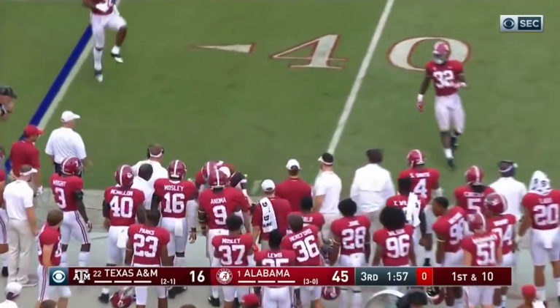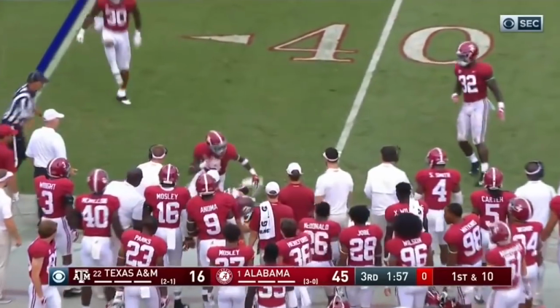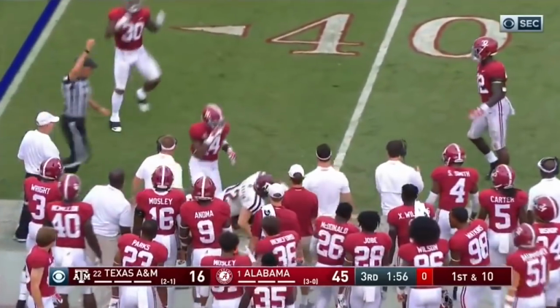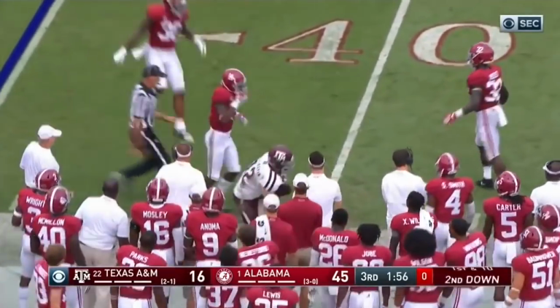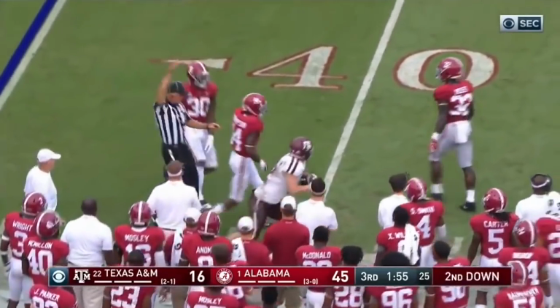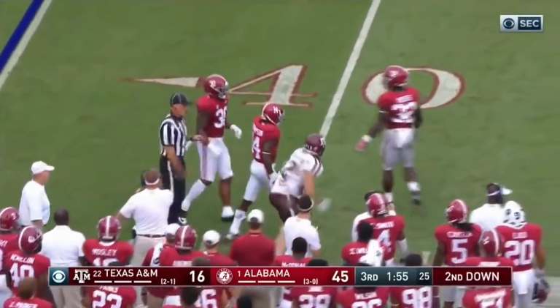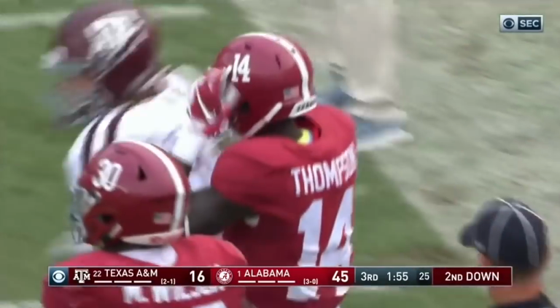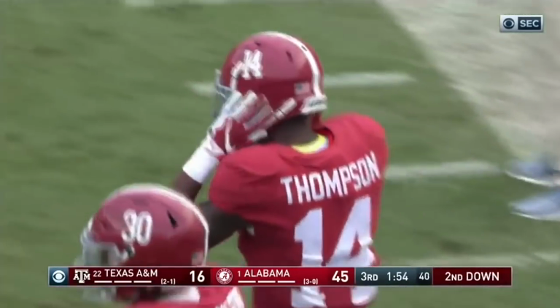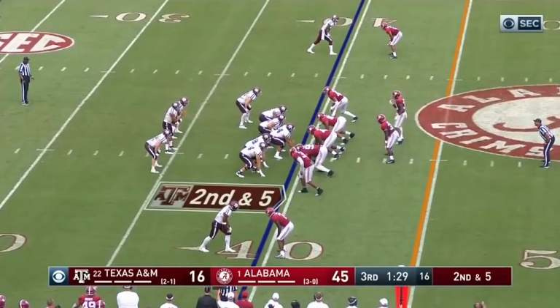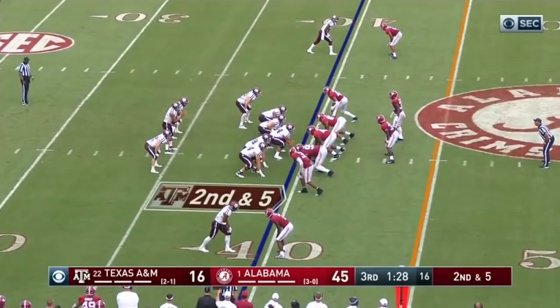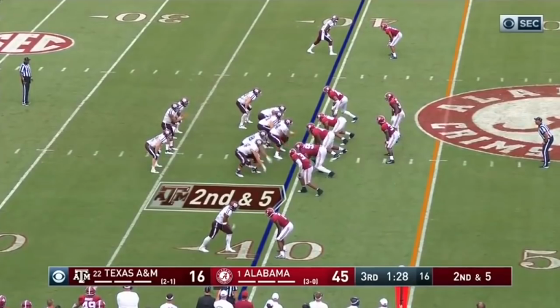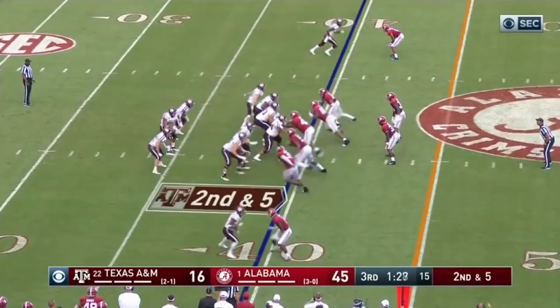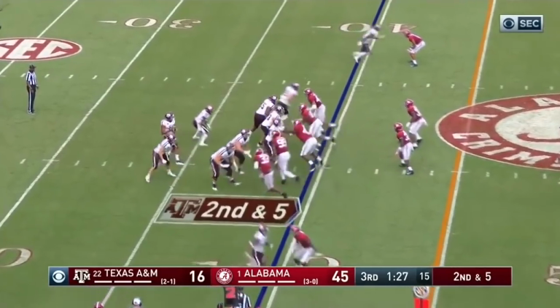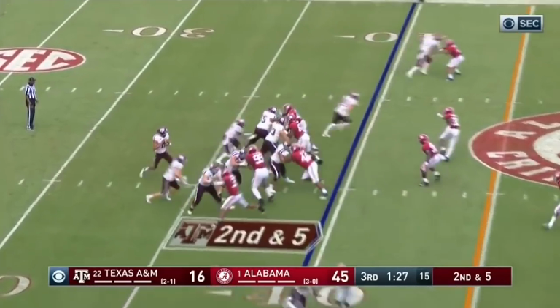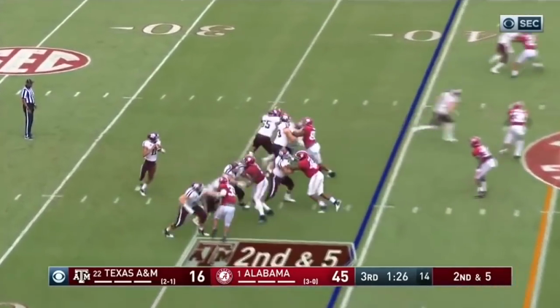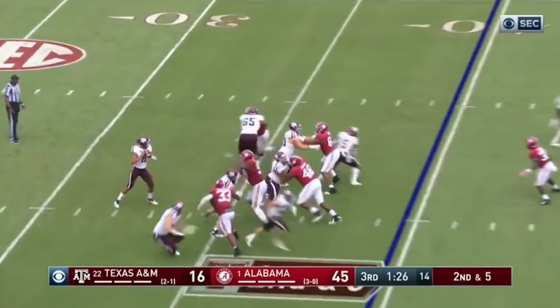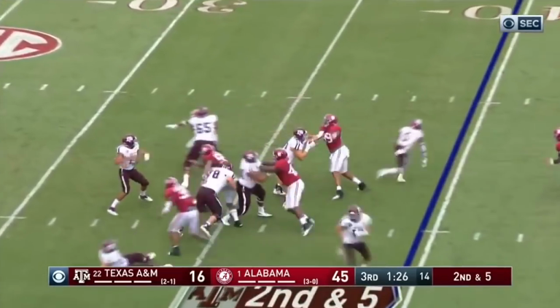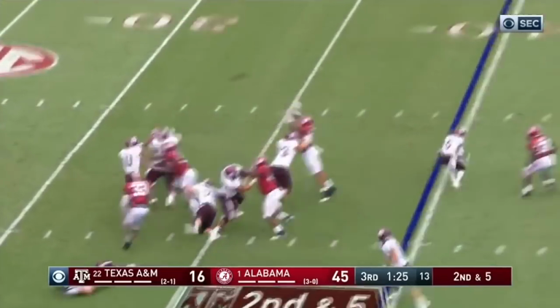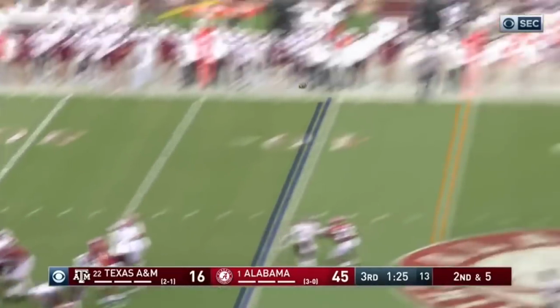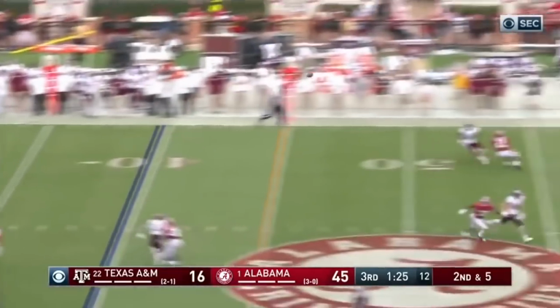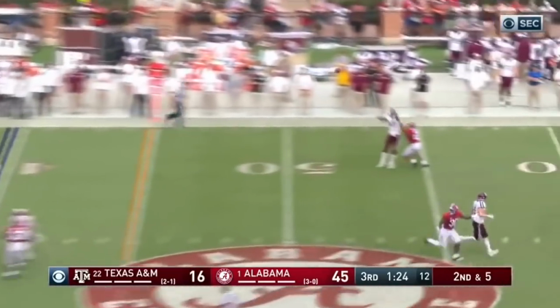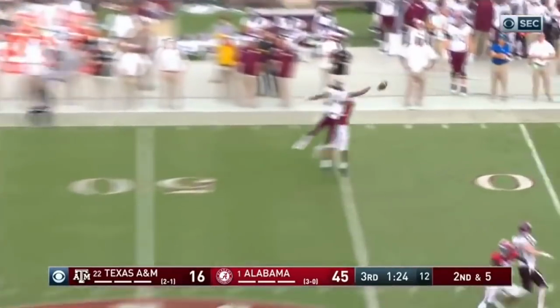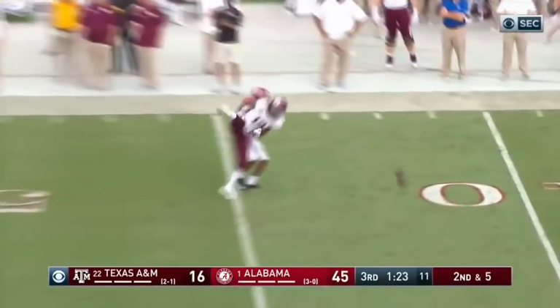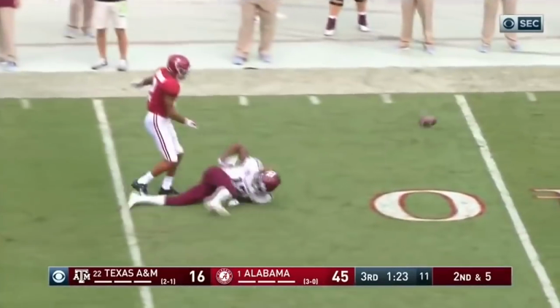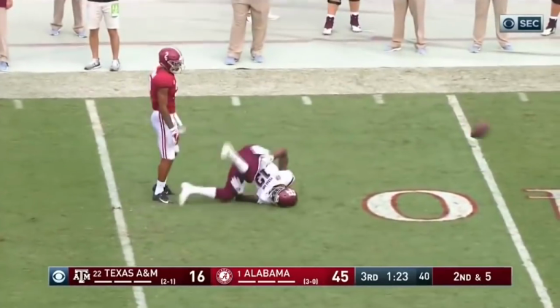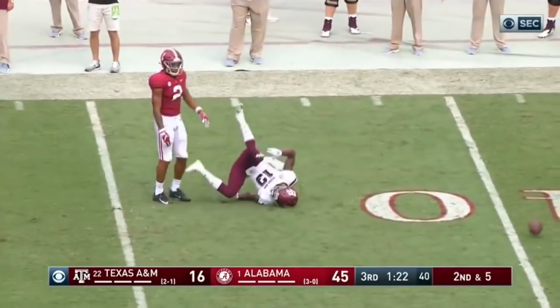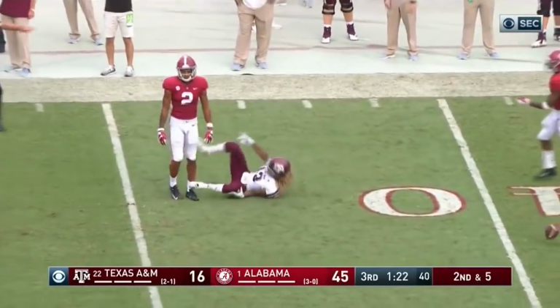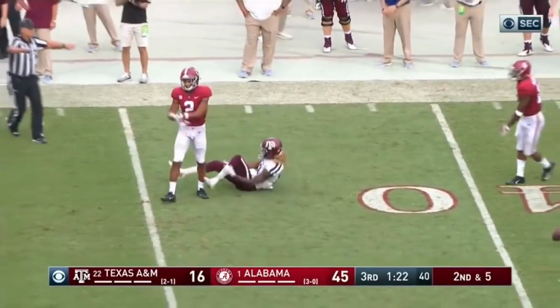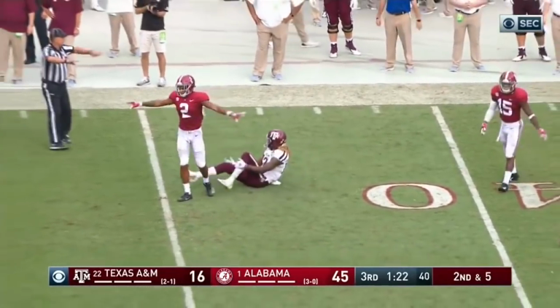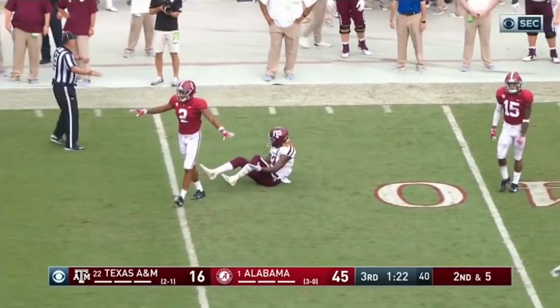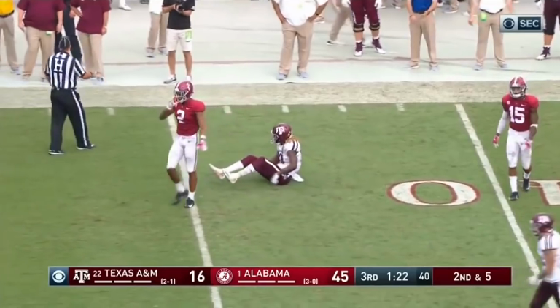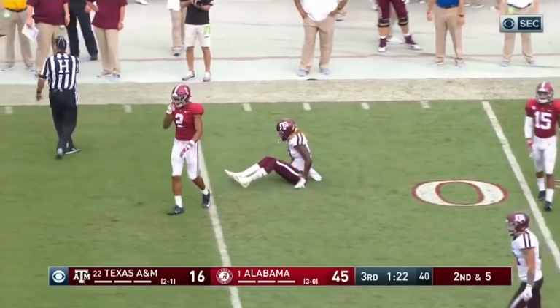Wow, what a hit. Mond throws trying to get it out to Rodgers, who went airborne. And Patrick Sertan.